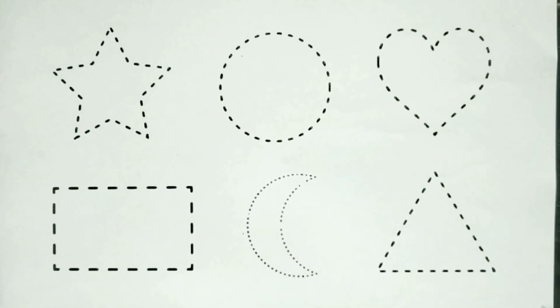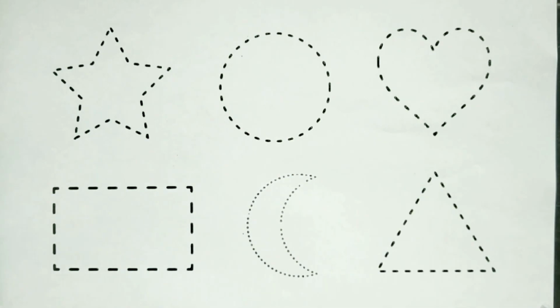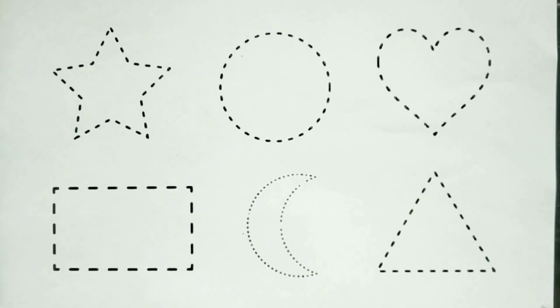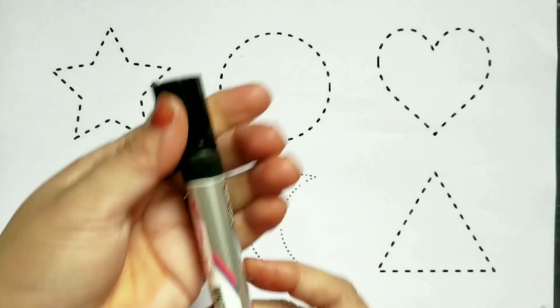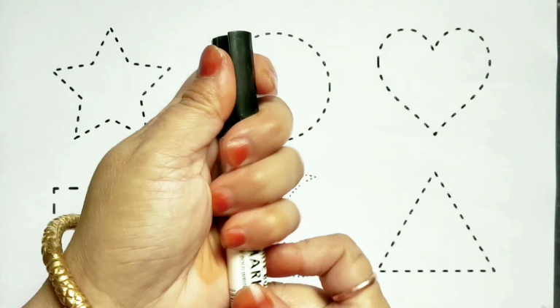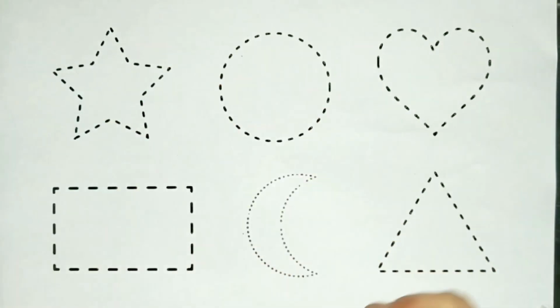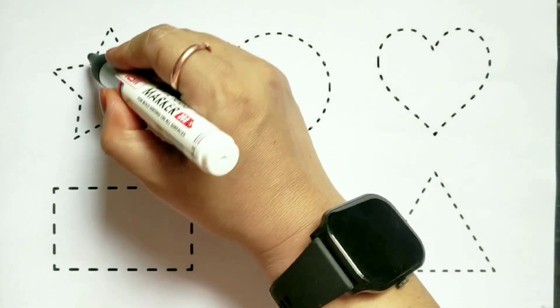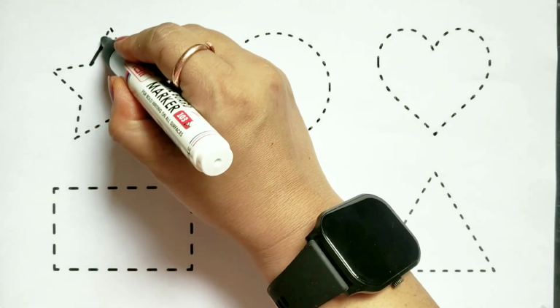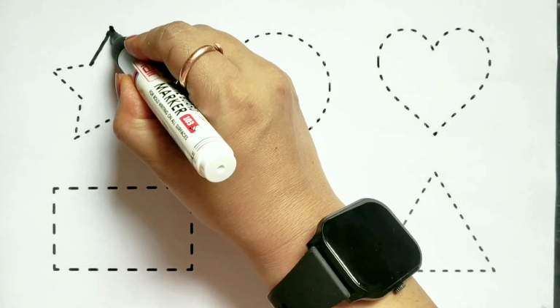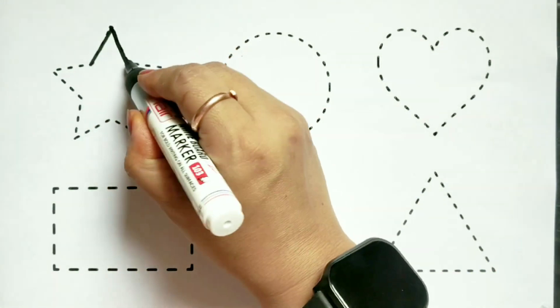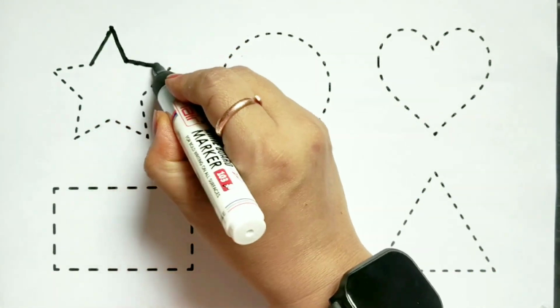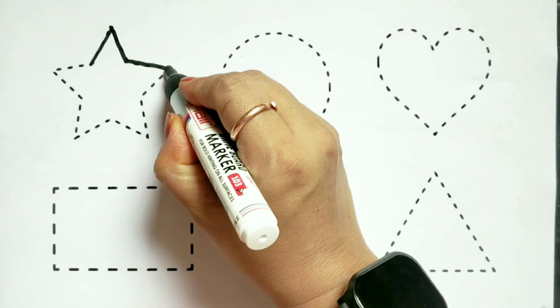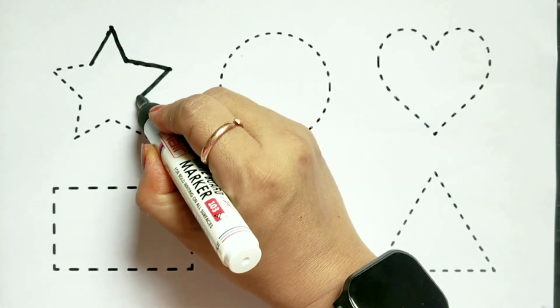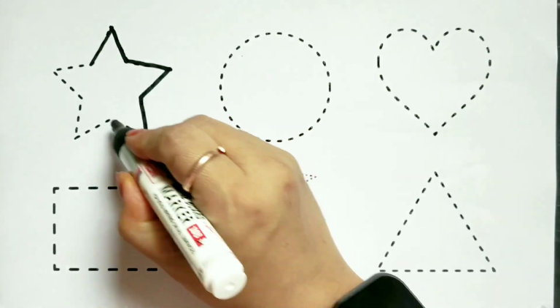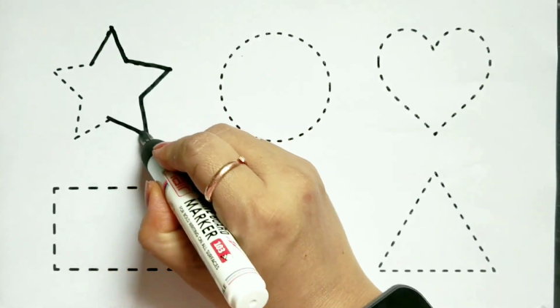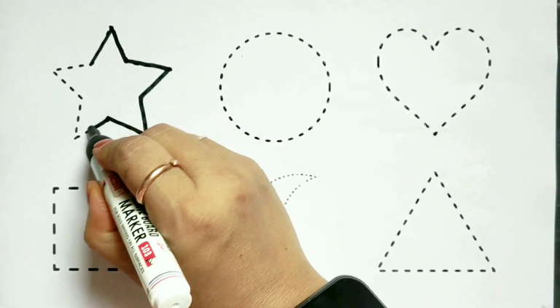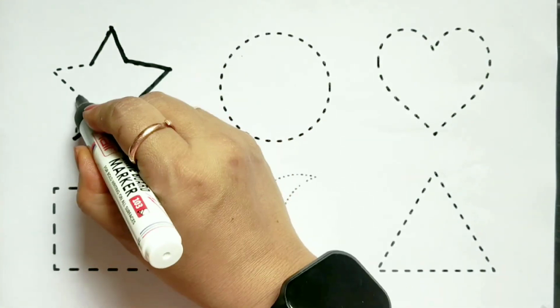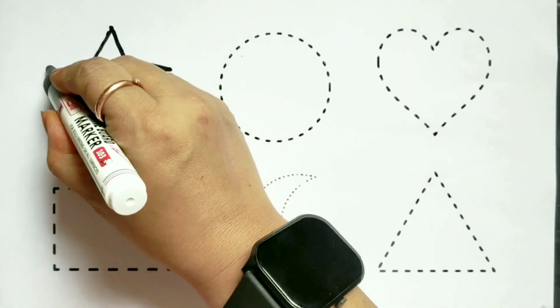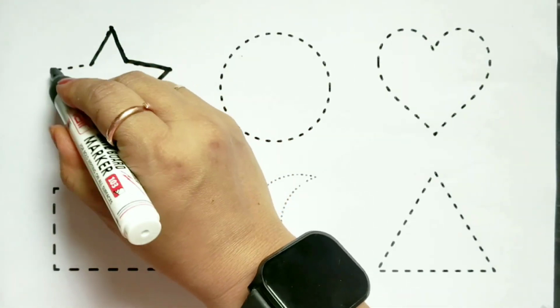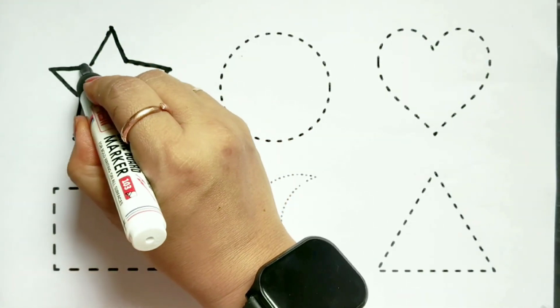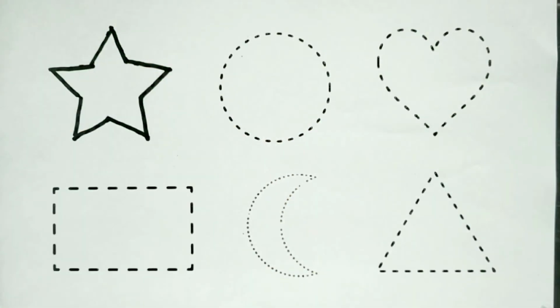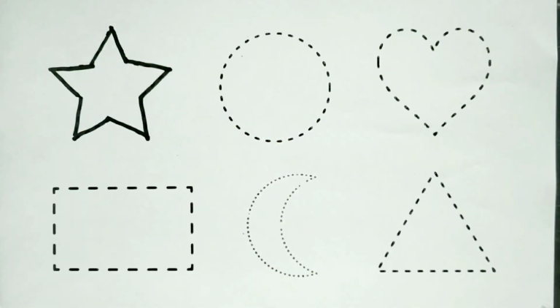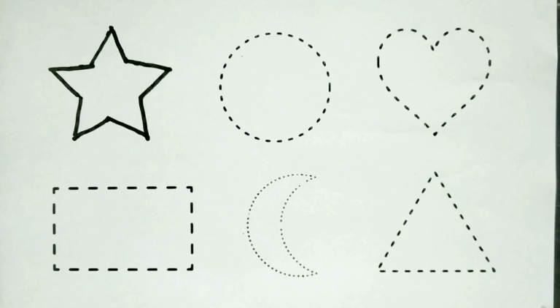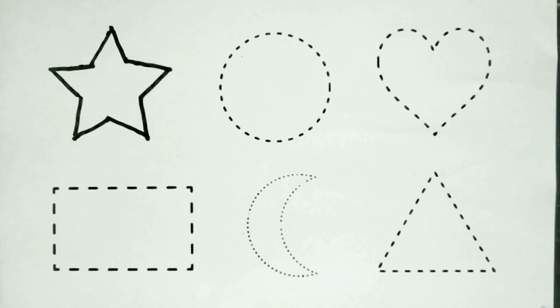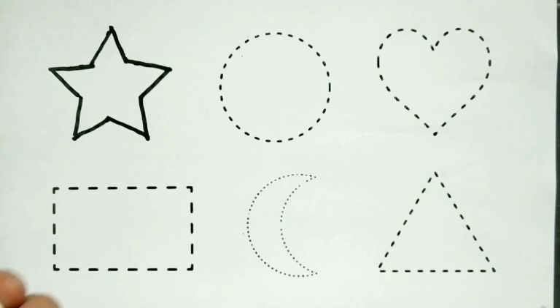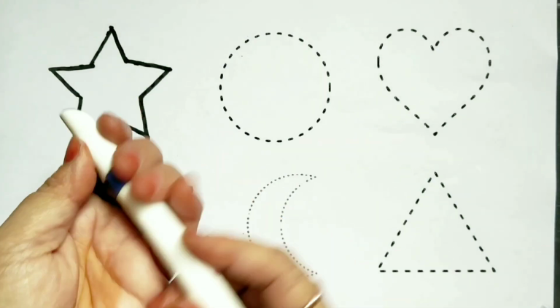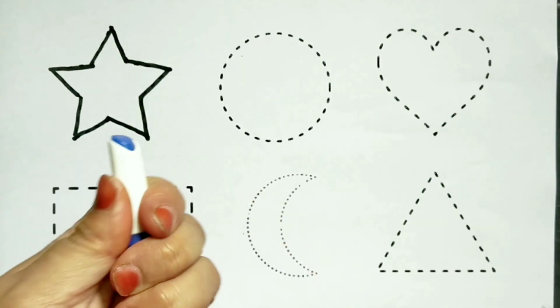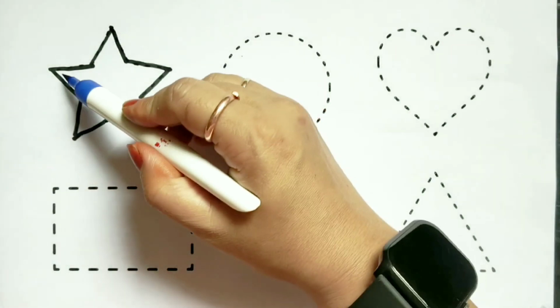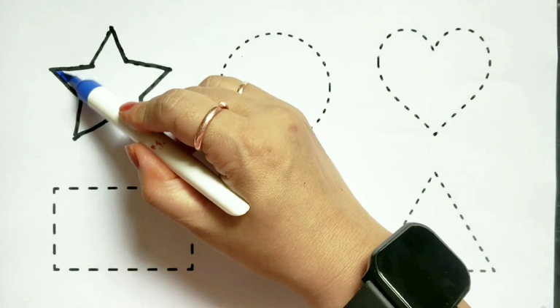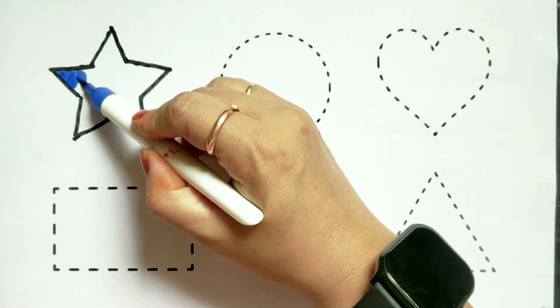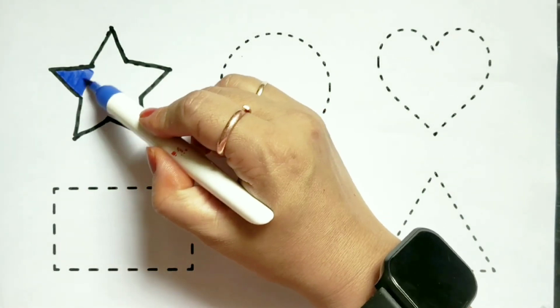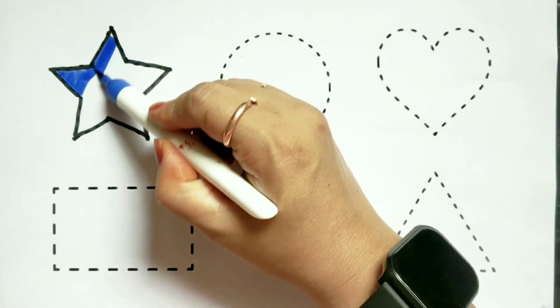Let's draw some shapes. Black color, star. Blue color, star.